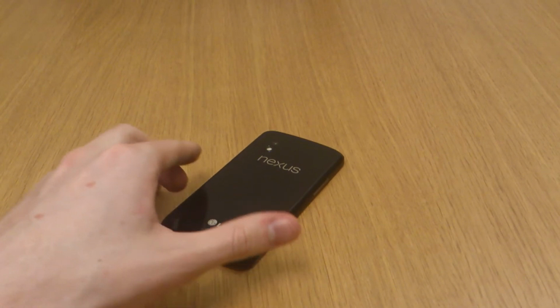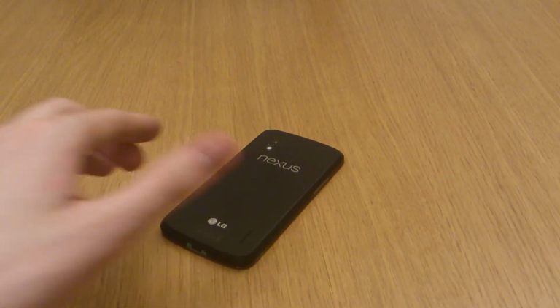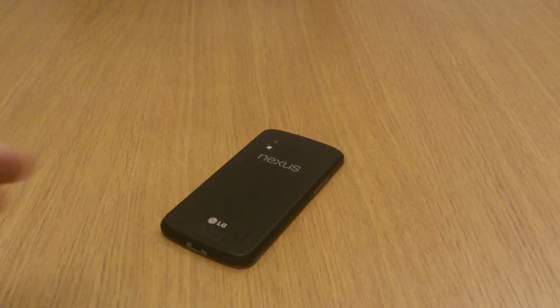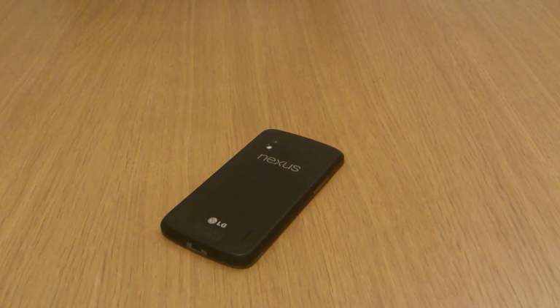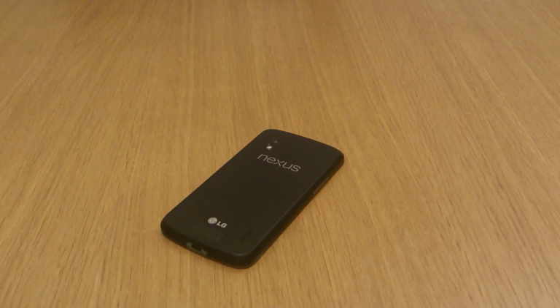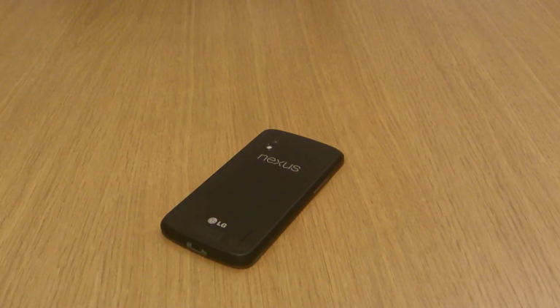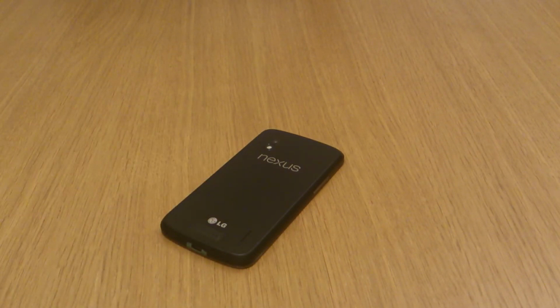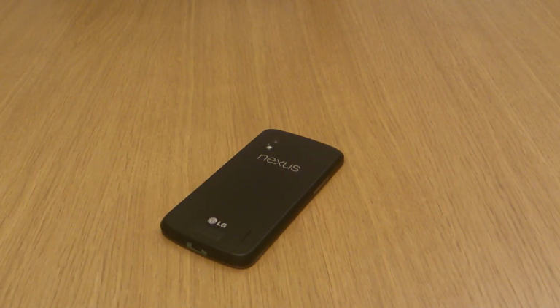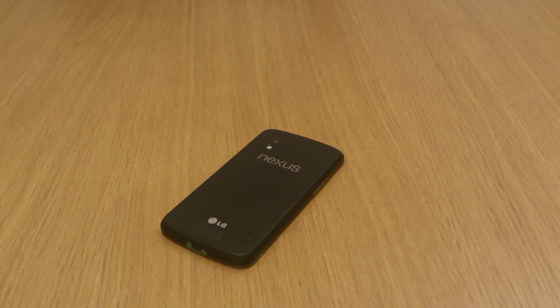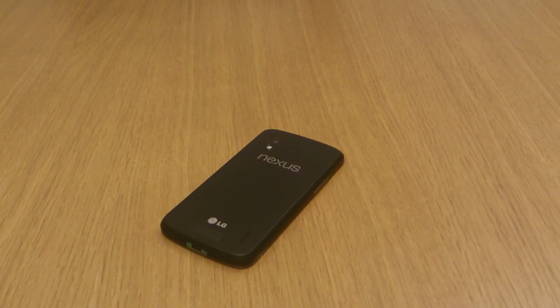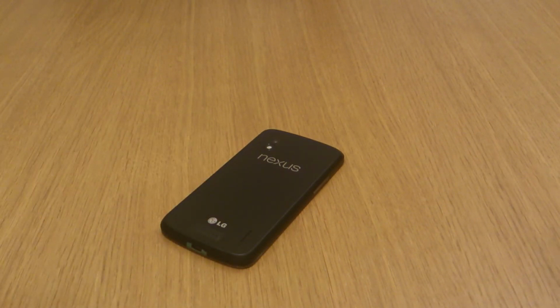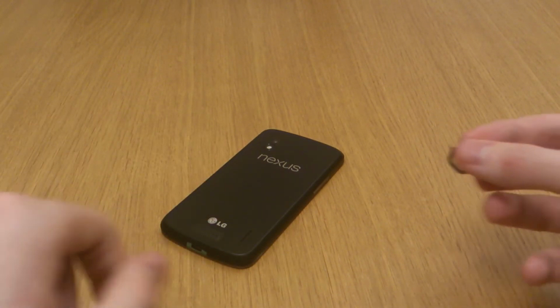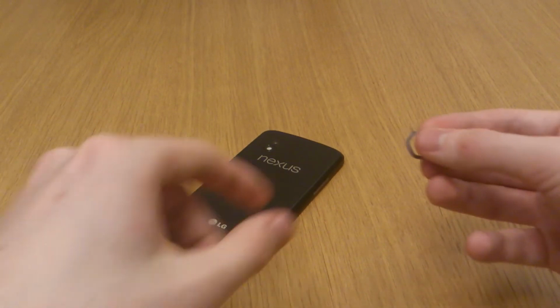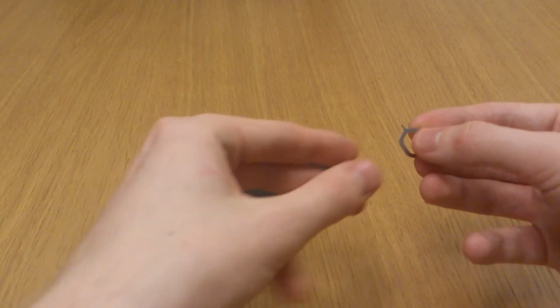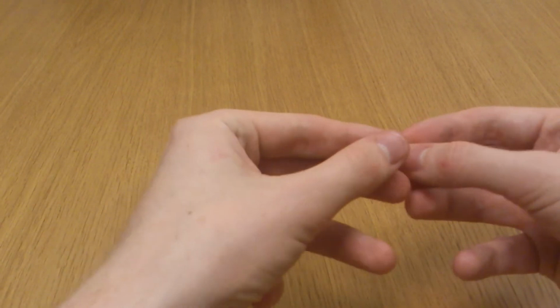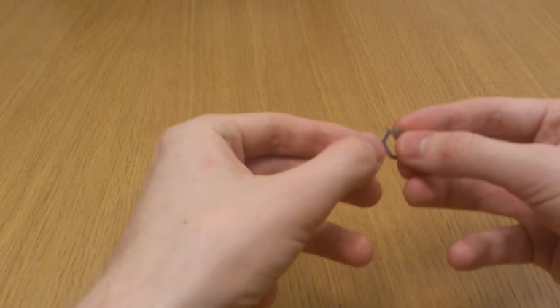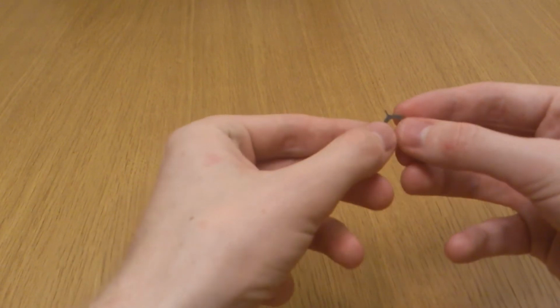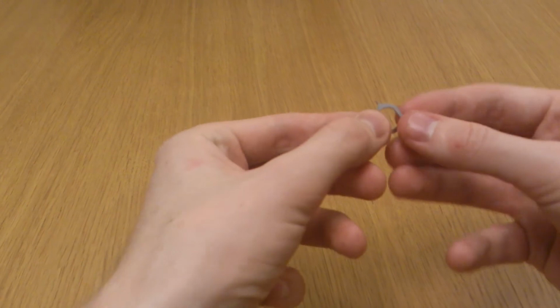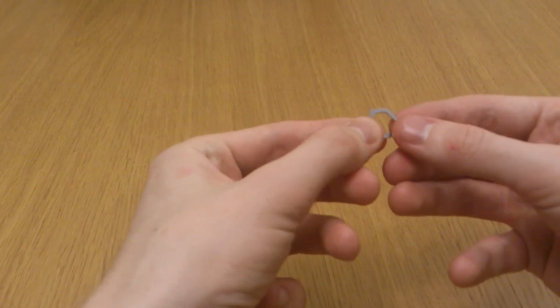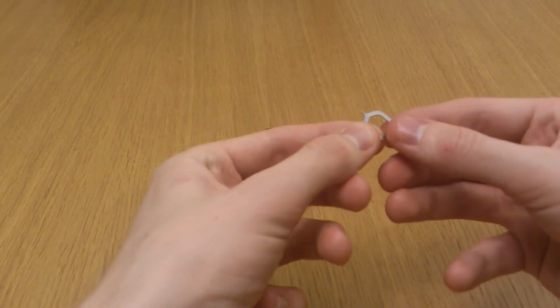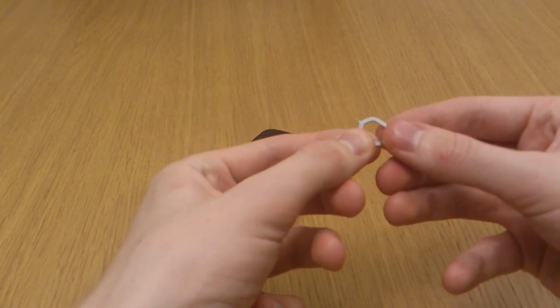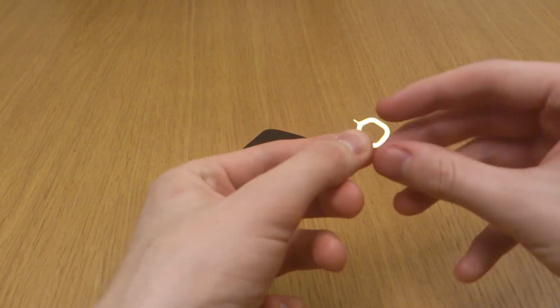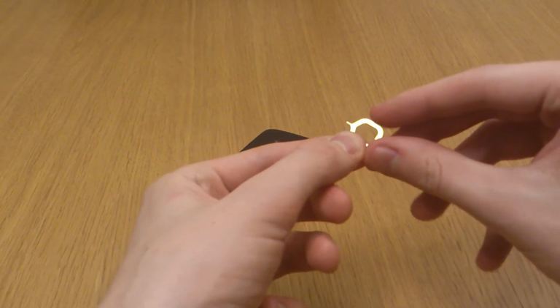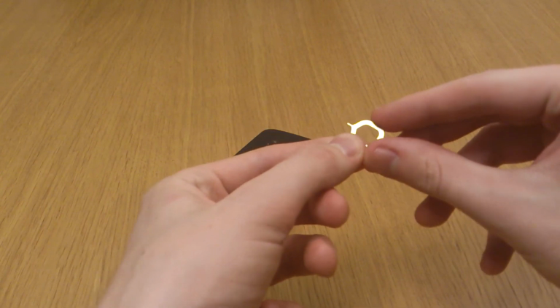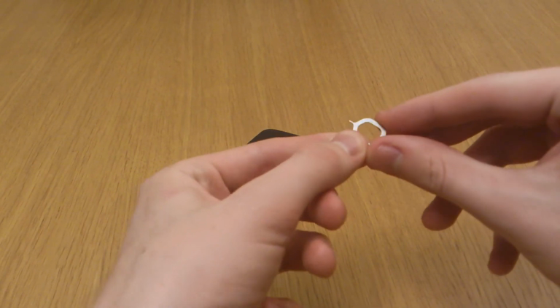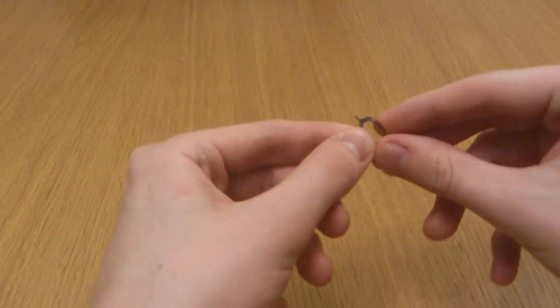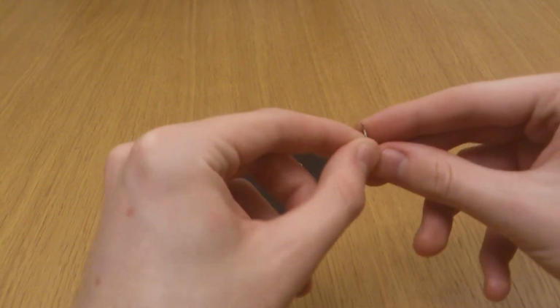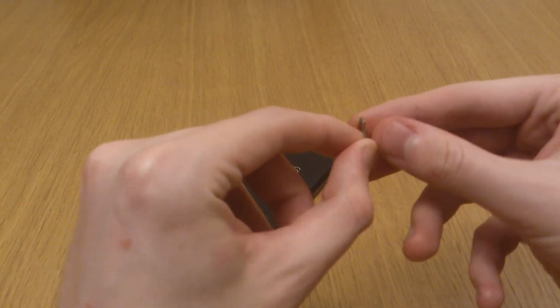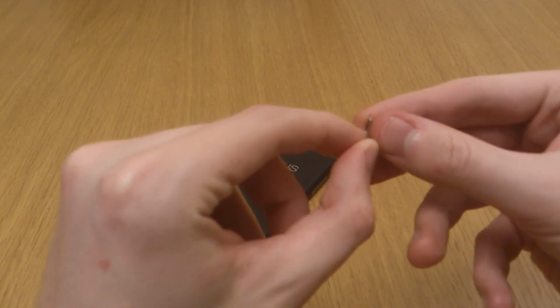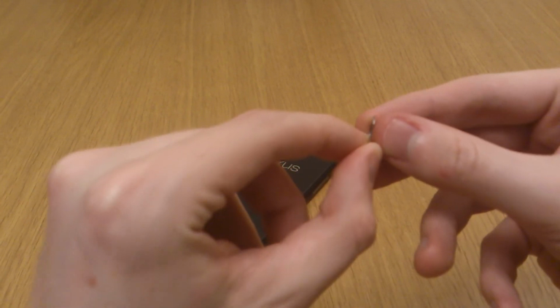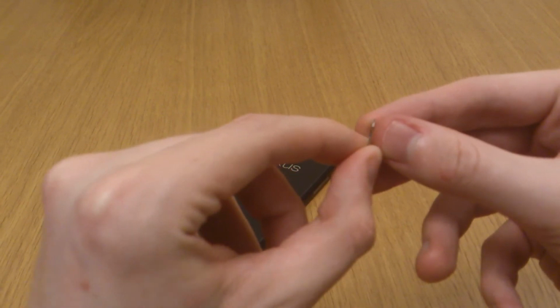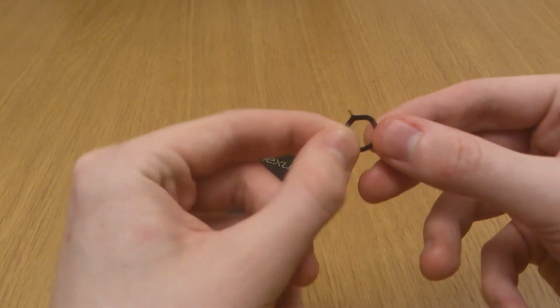Now if you go to your Nexus 4 box that the phone came in and have a look through, you should find a tool that looks like this — really, really fine end on that.